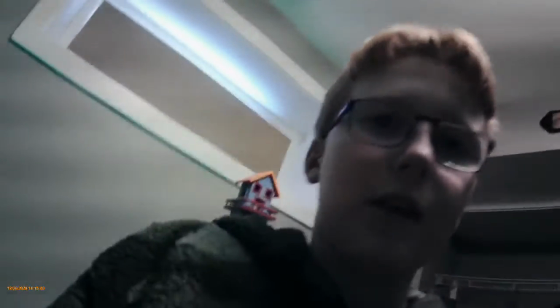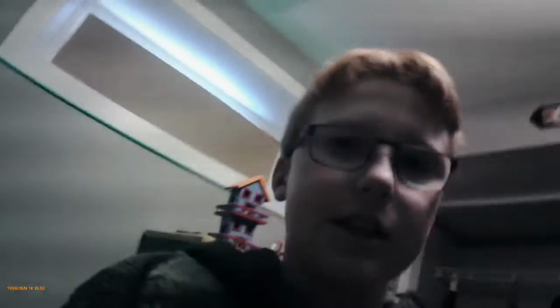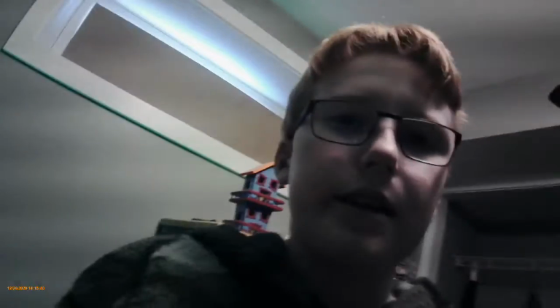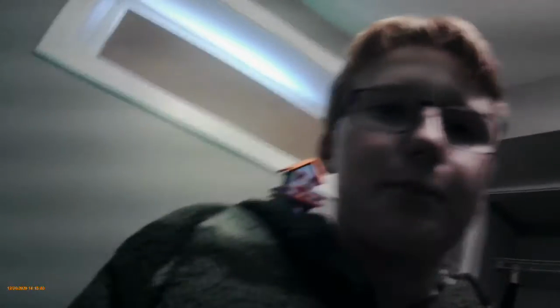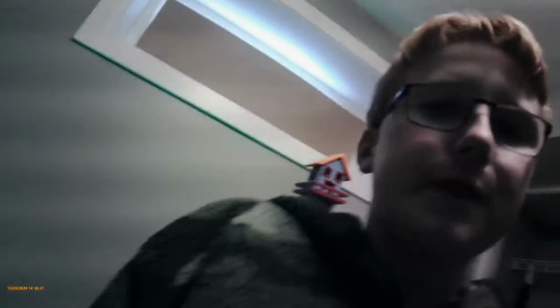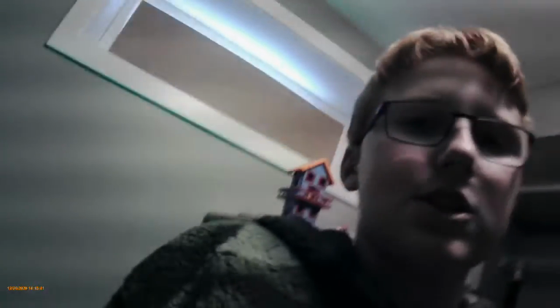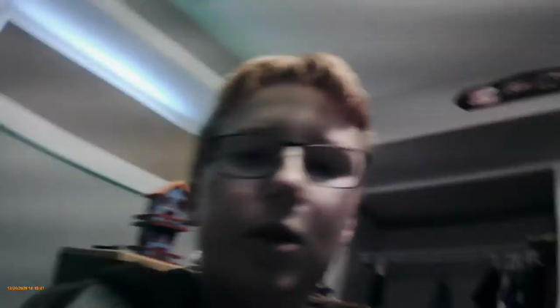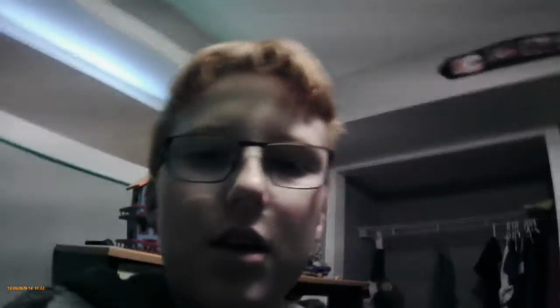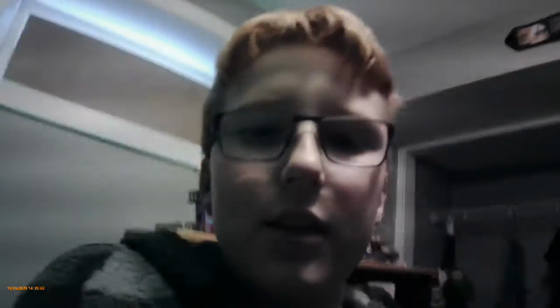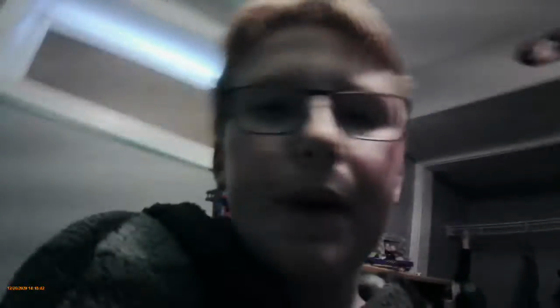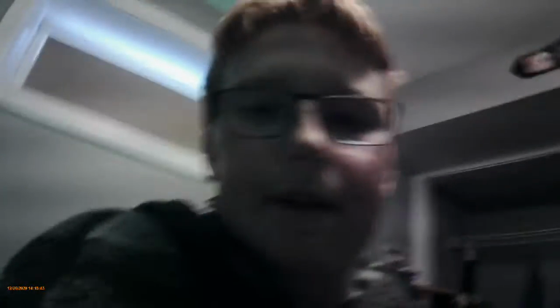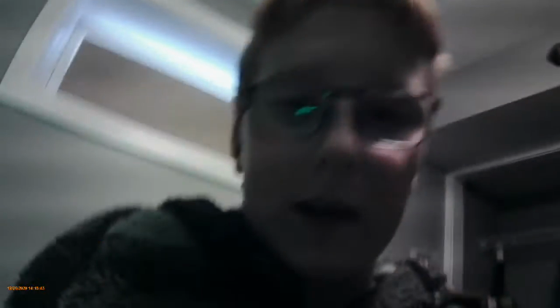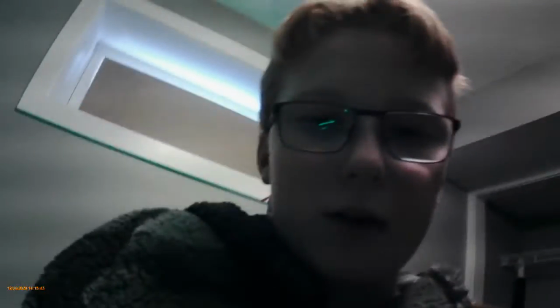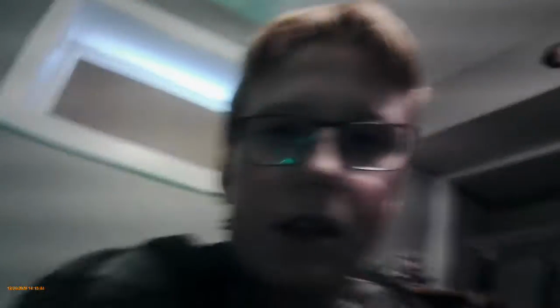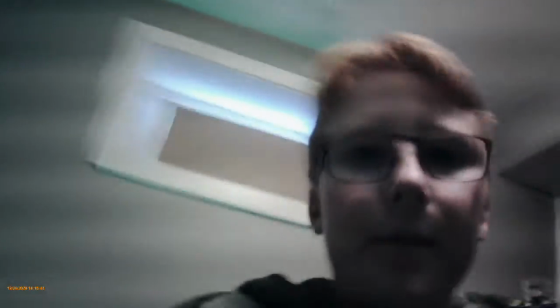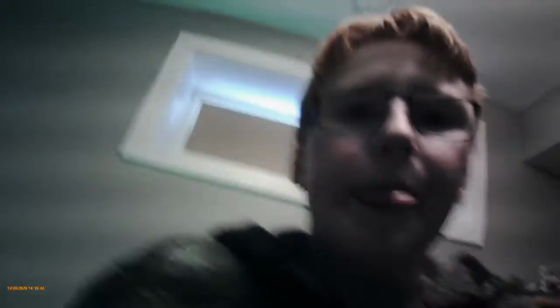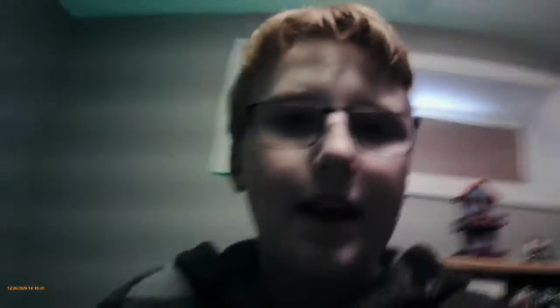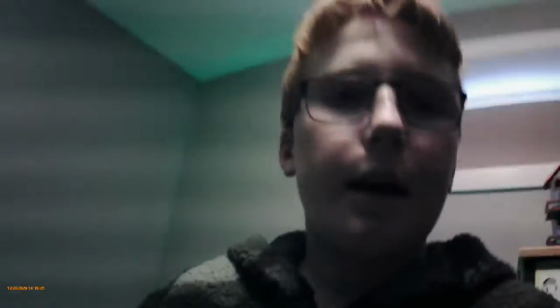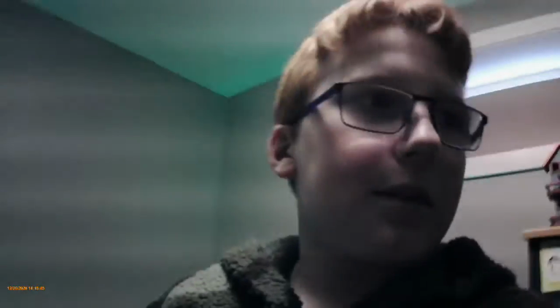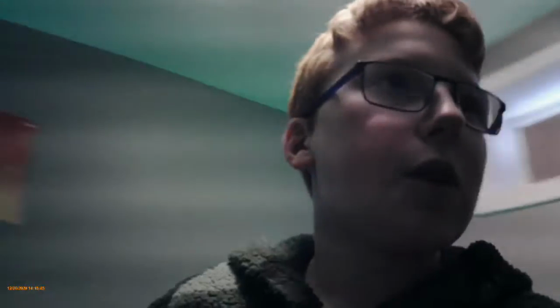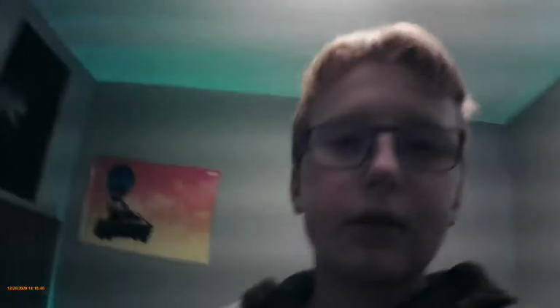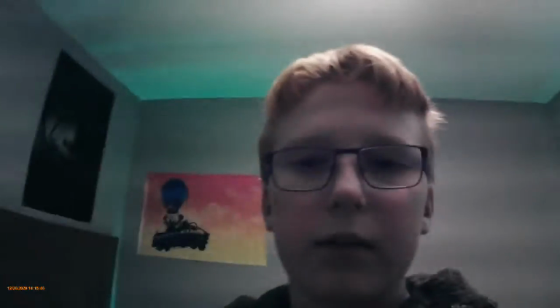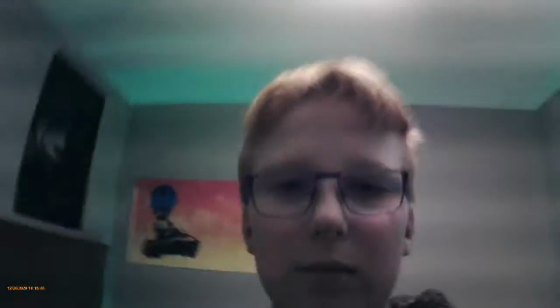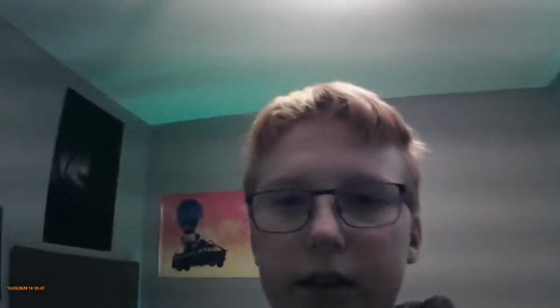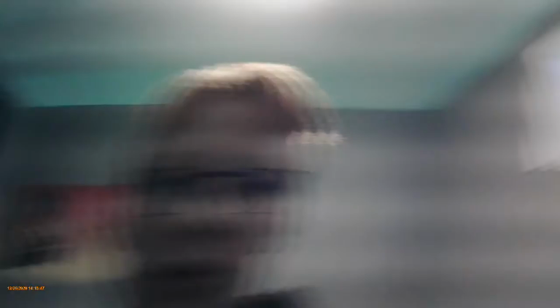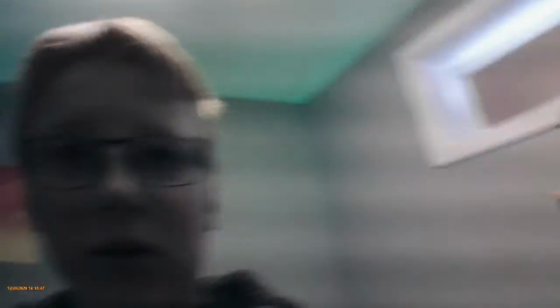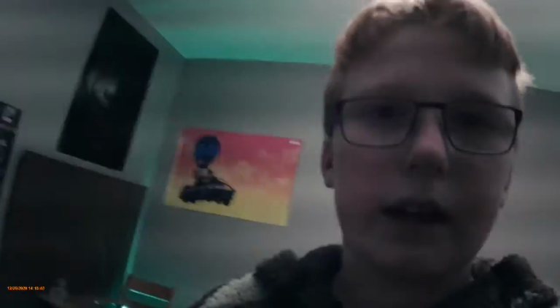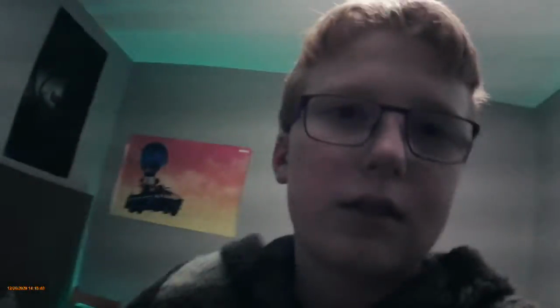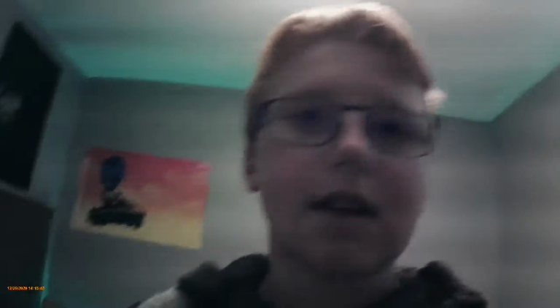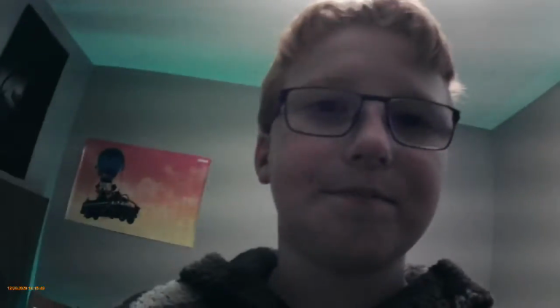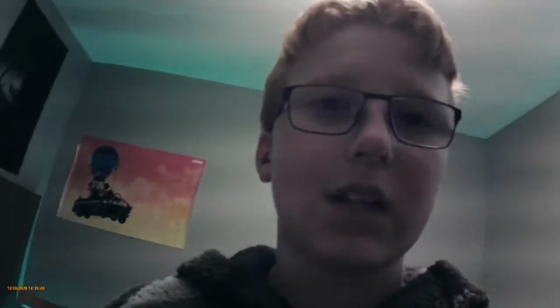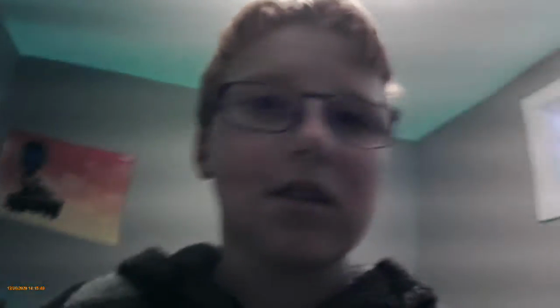So I actually moved into the basement of my house. And now I'm going to show you around my new room.